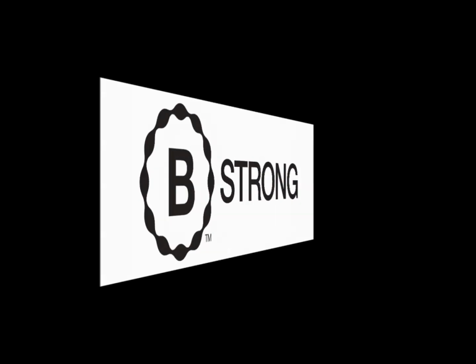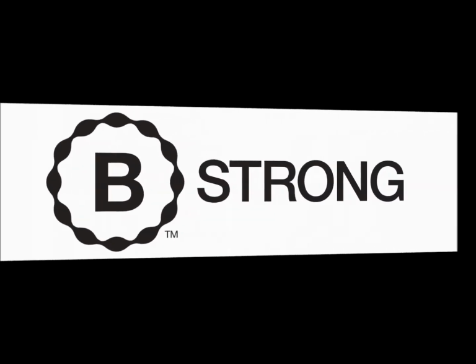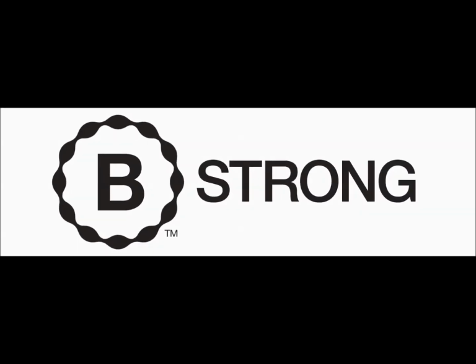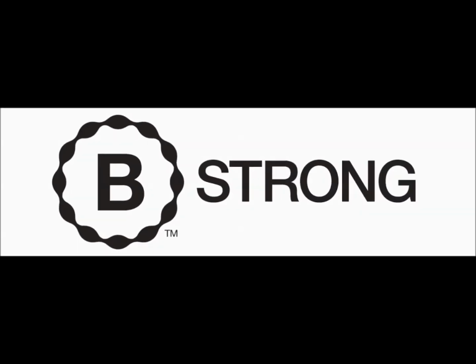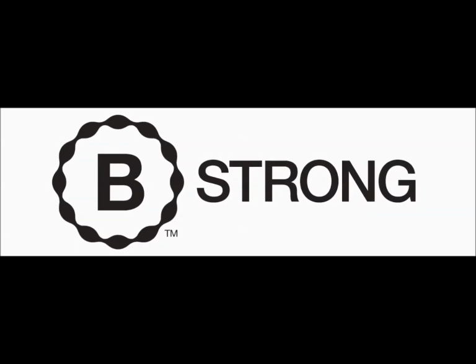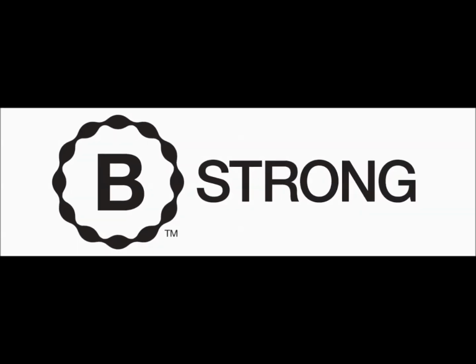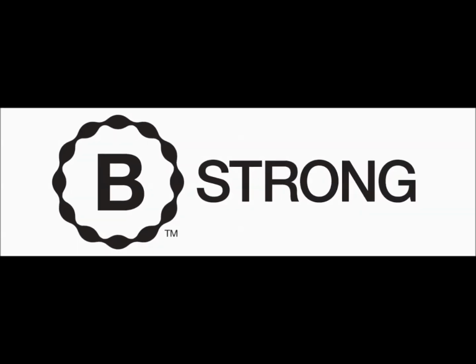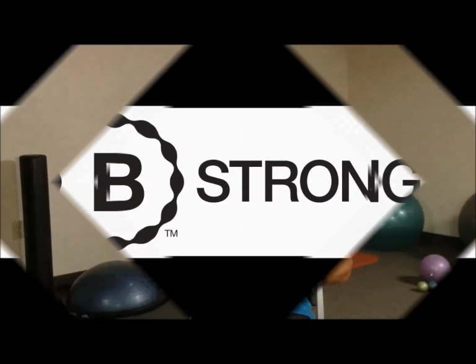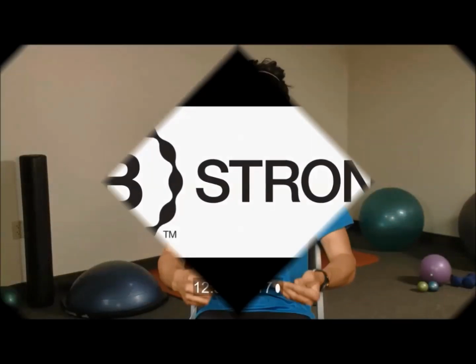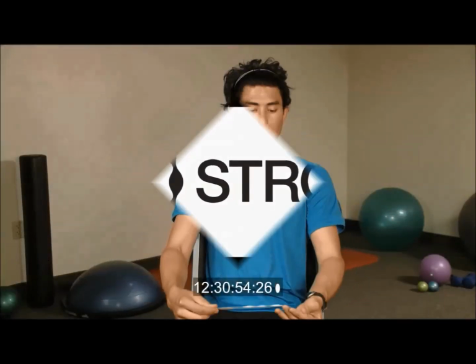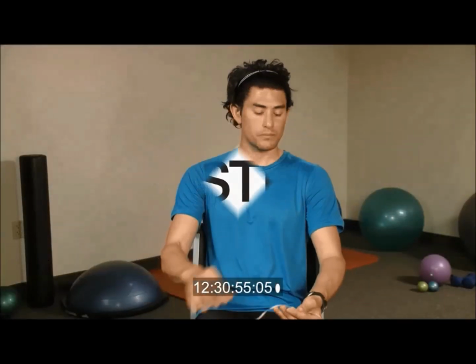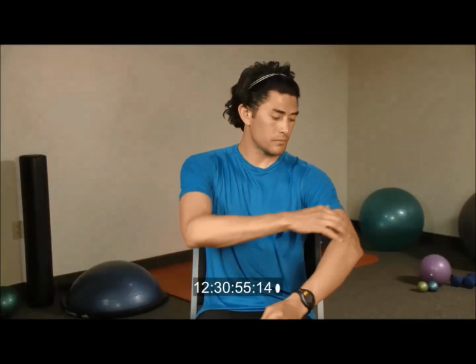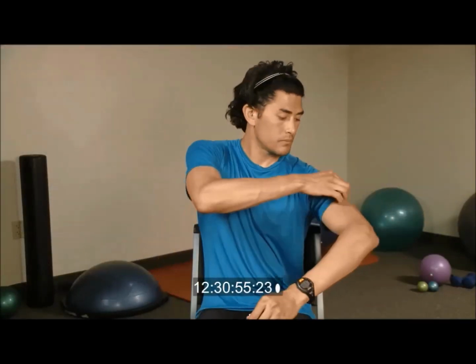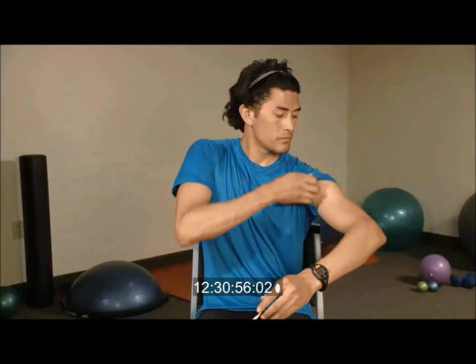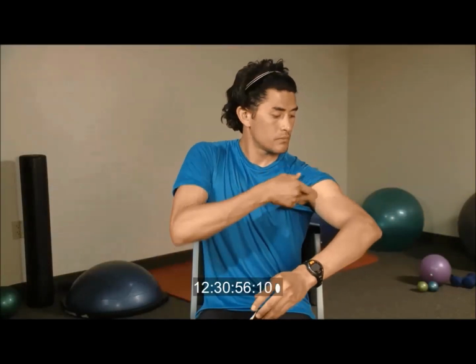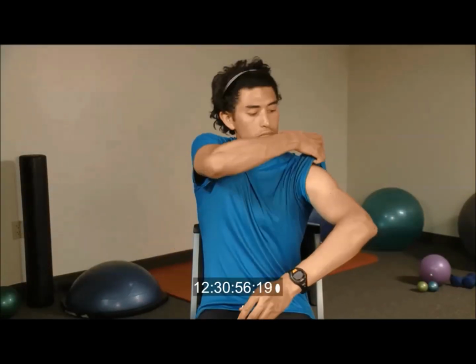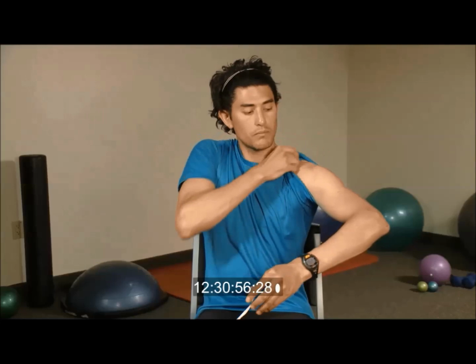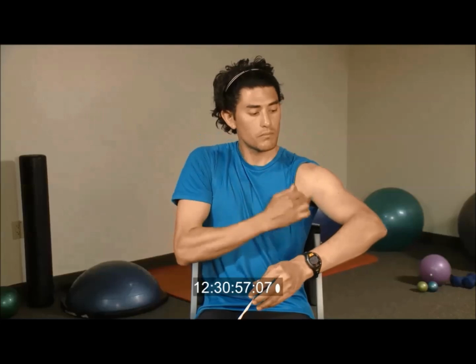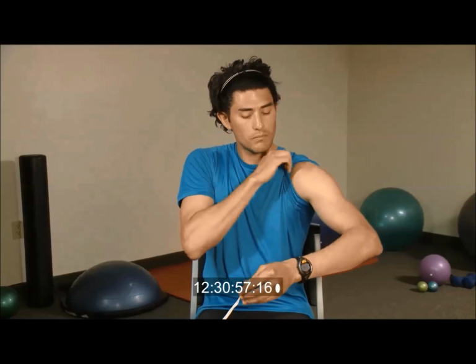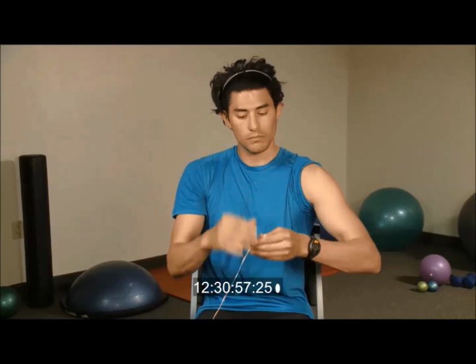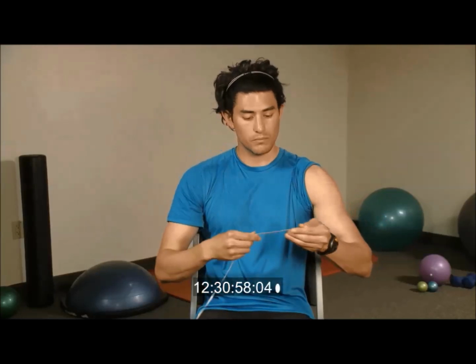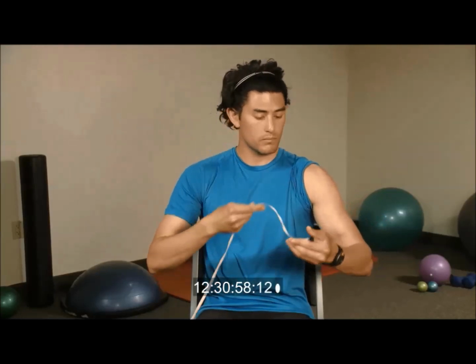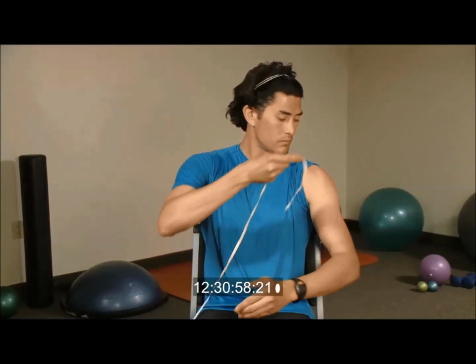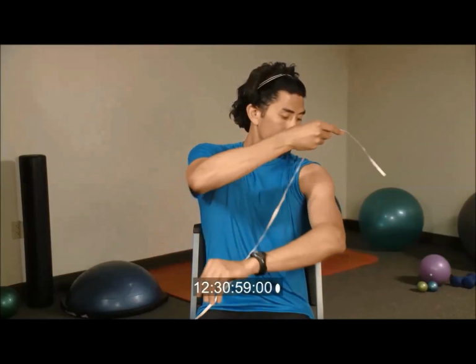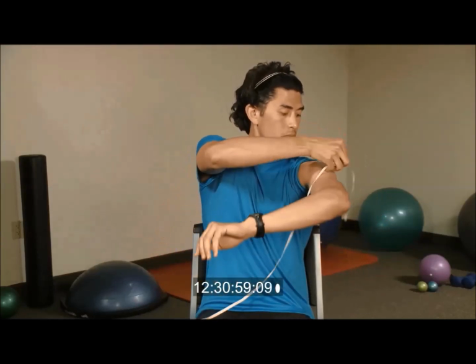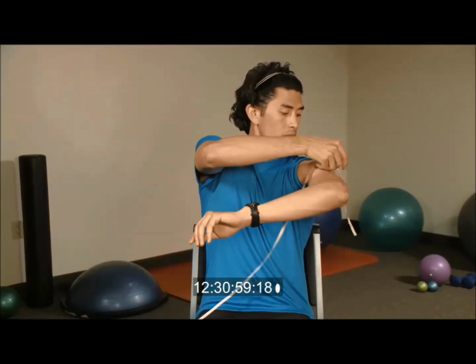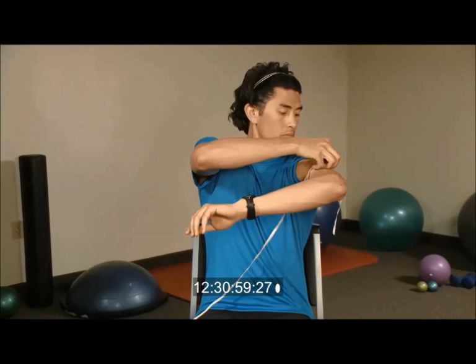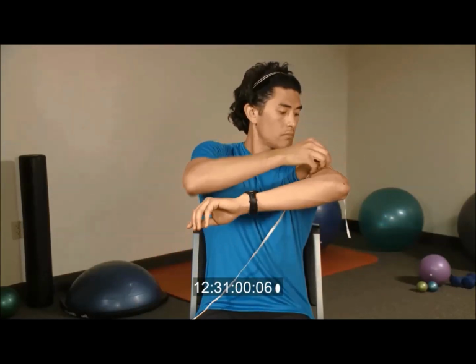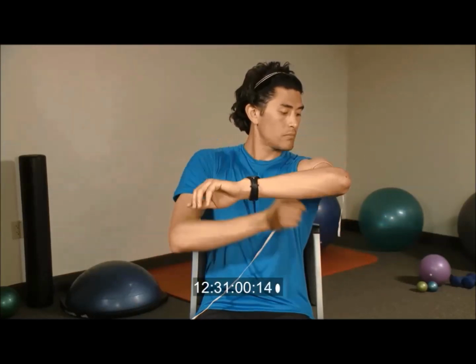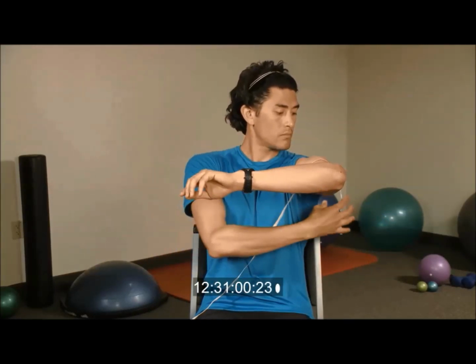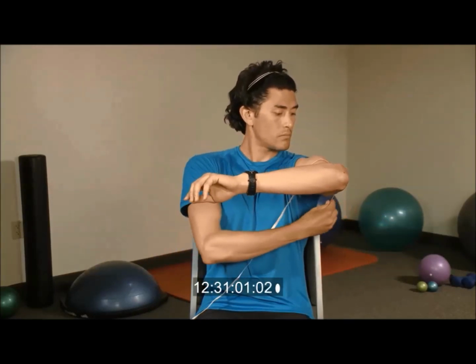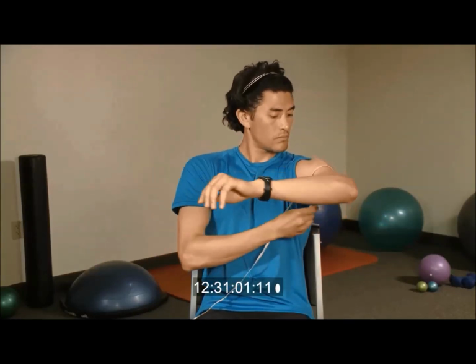To measure arm and leg girth, take a soft measuring tape and place it where the B-Strong BFR bands will go. That is above your bicep and below the deltoid on the arm.